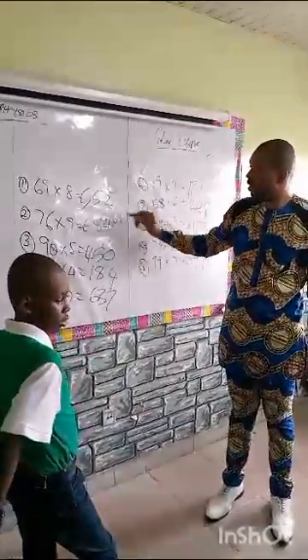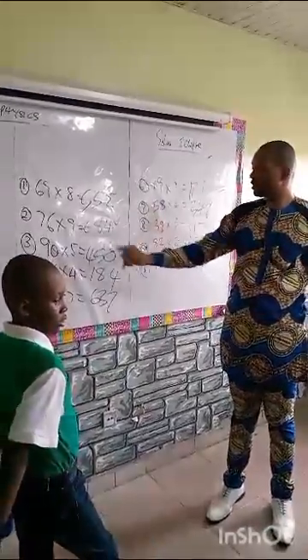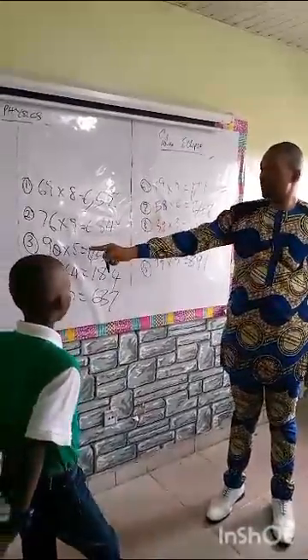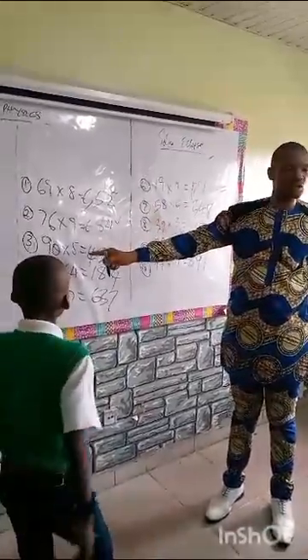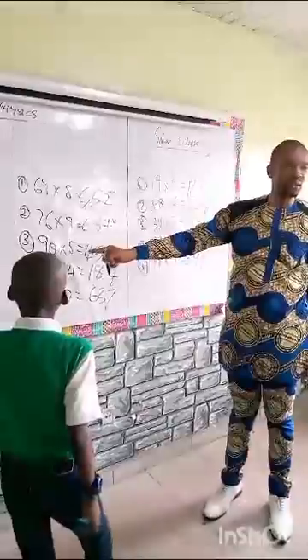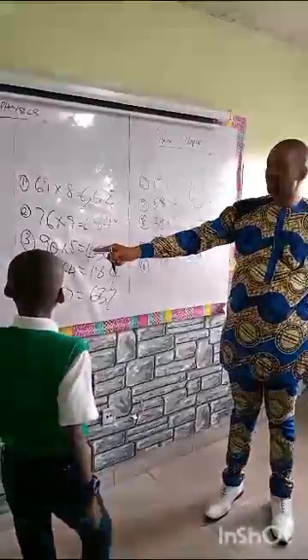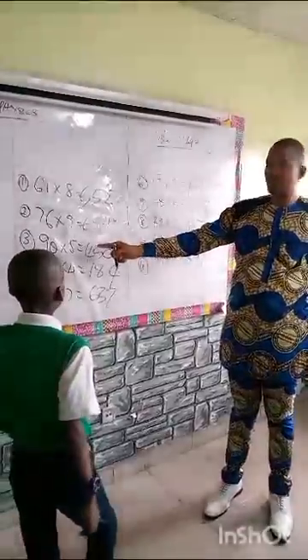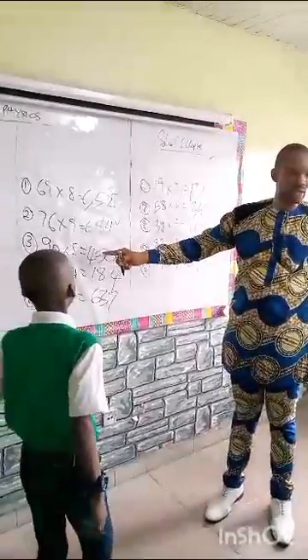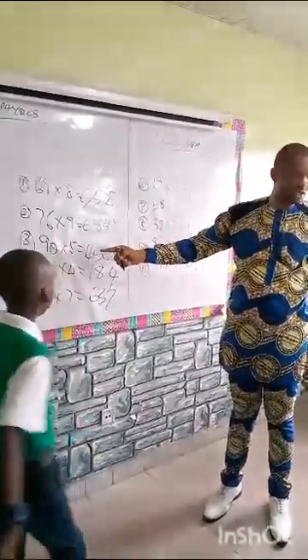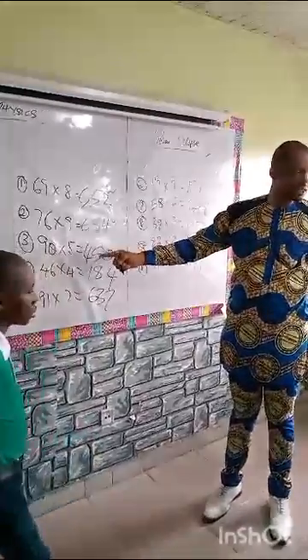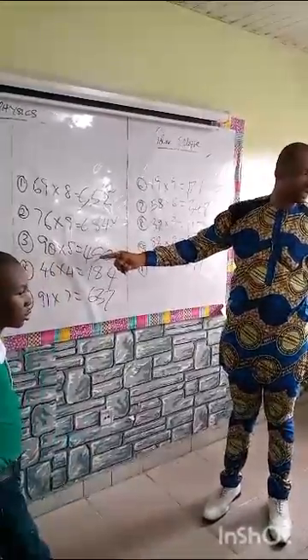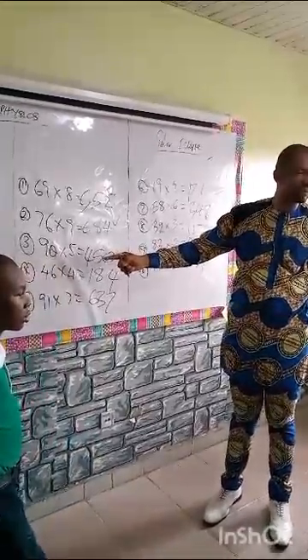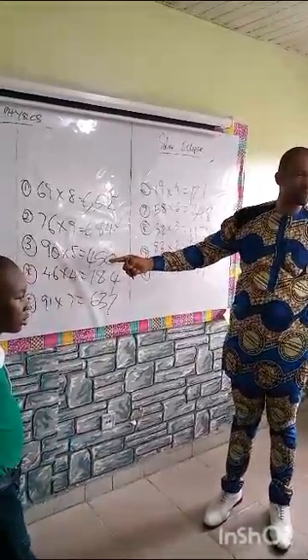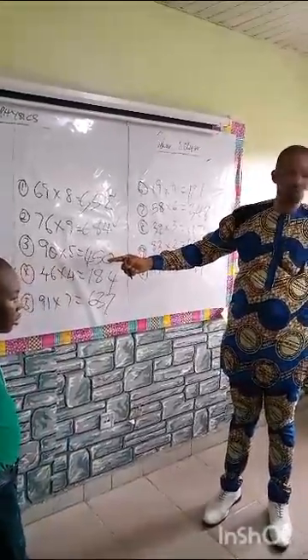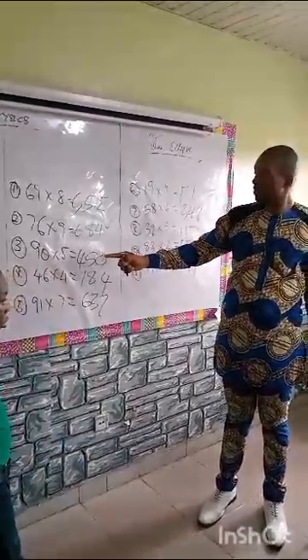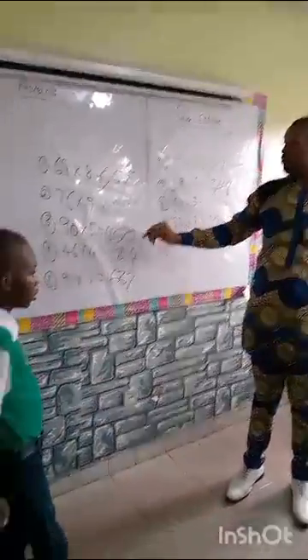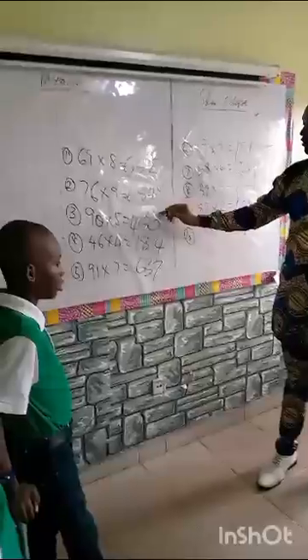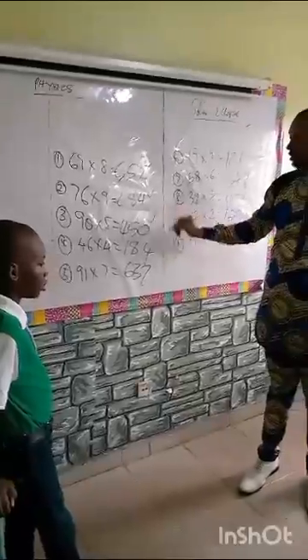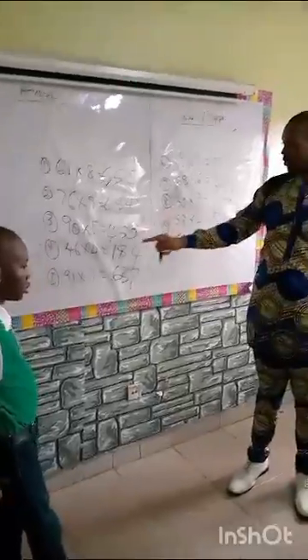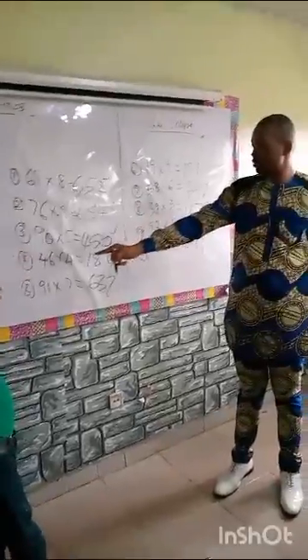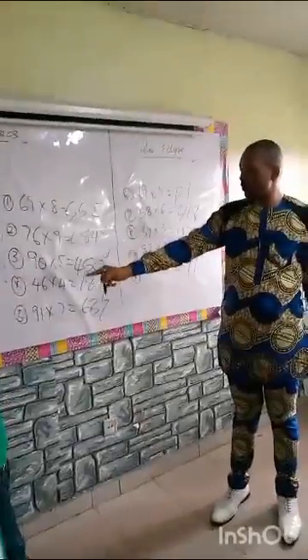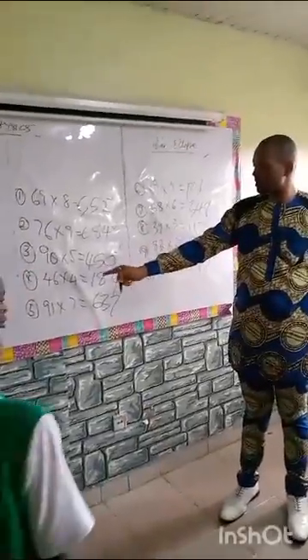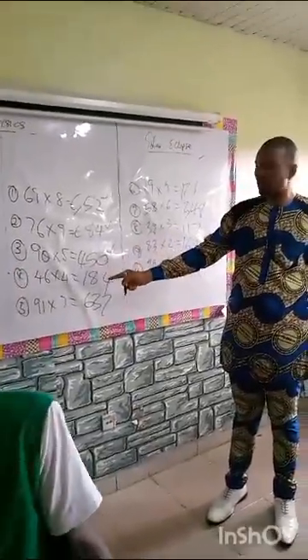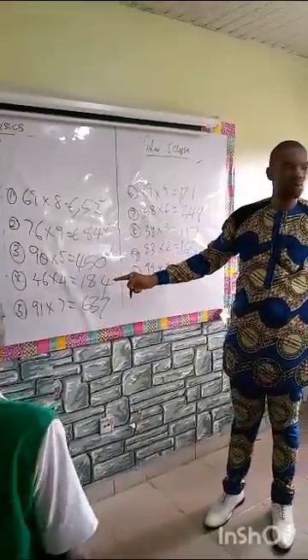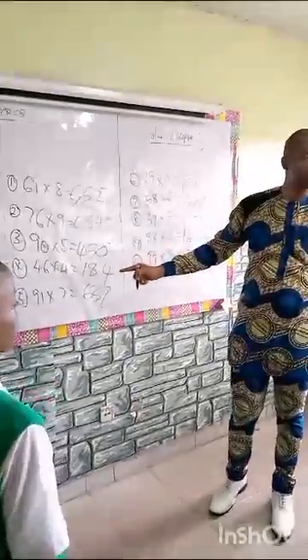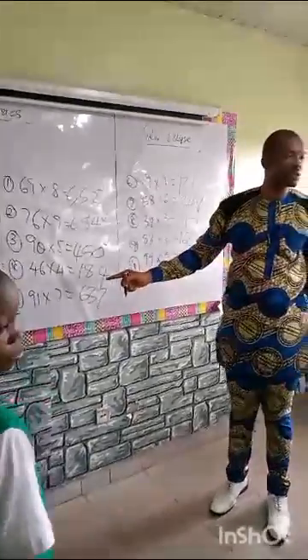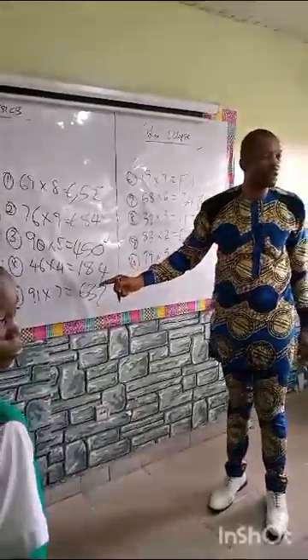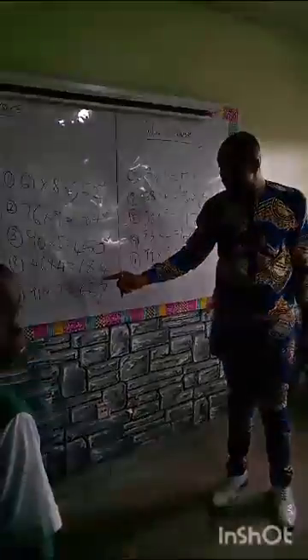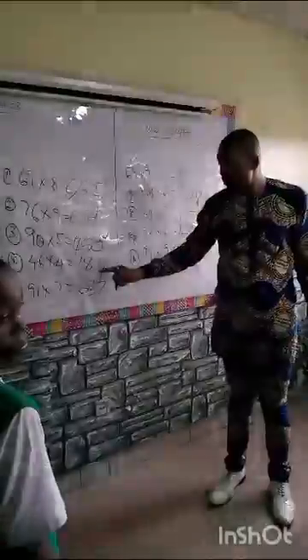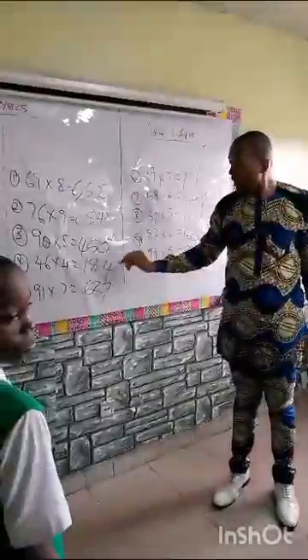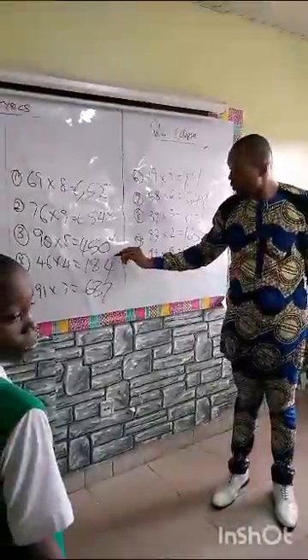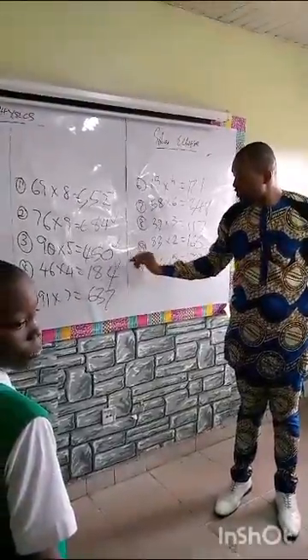Next one is what? 90 times 5 is what? Let's do it together. 90 times 5? 450. So, he's correct. Next one. 46 times 4? 184. Which means he's correct.